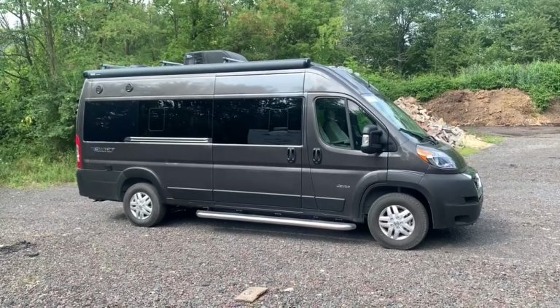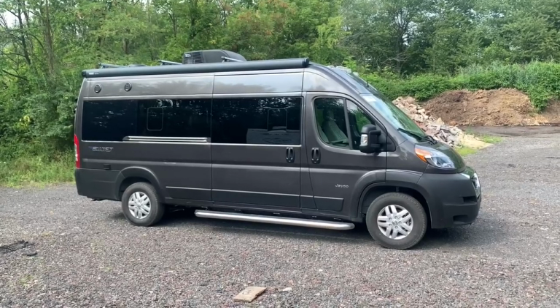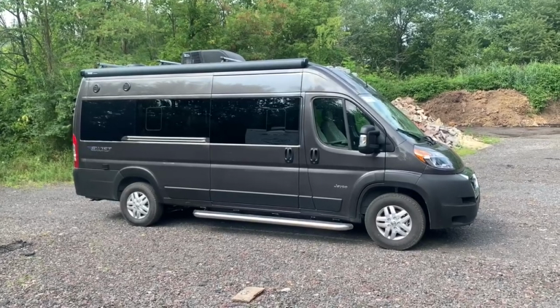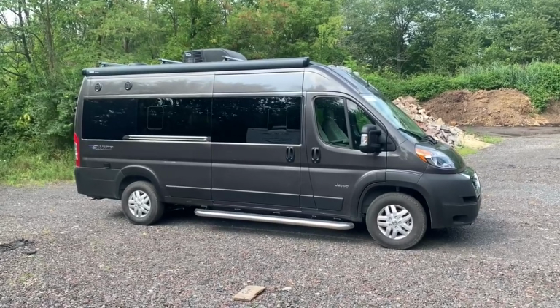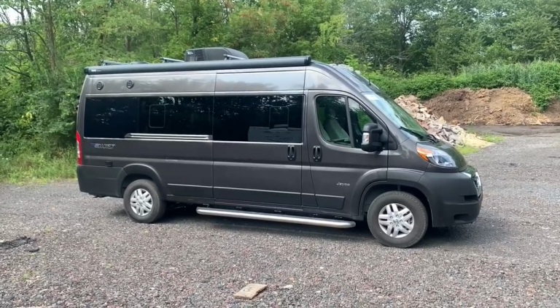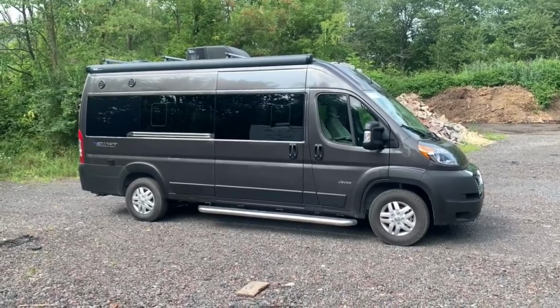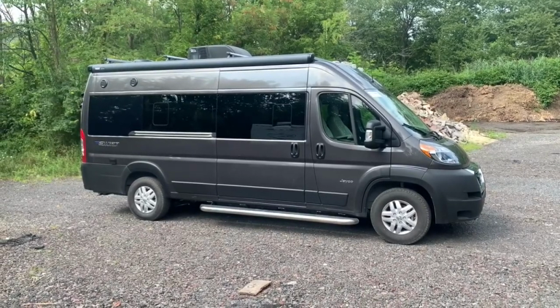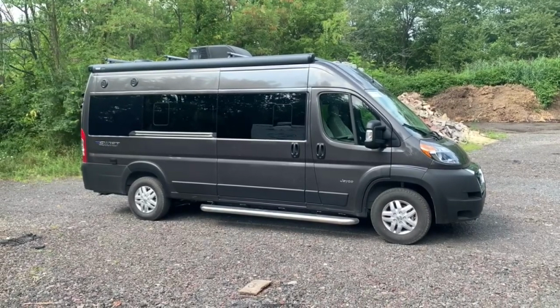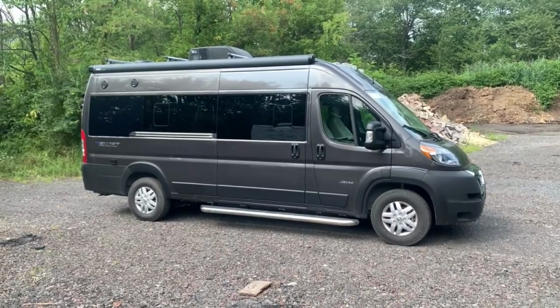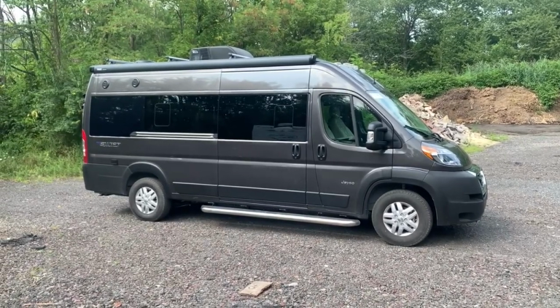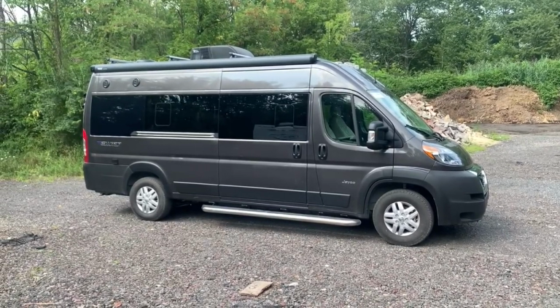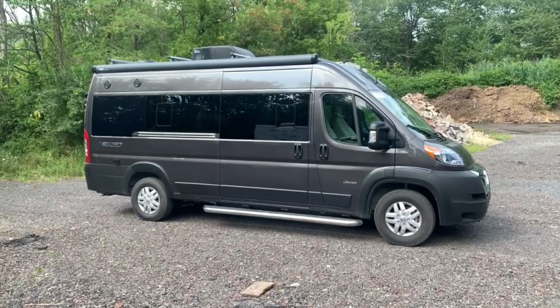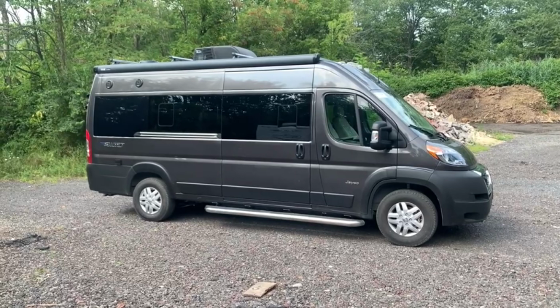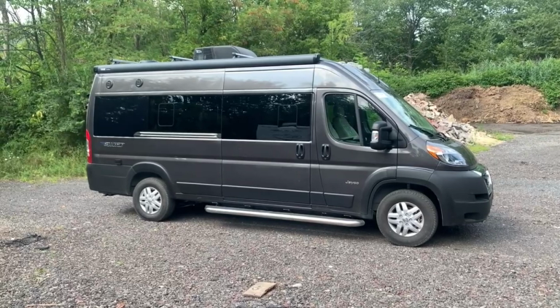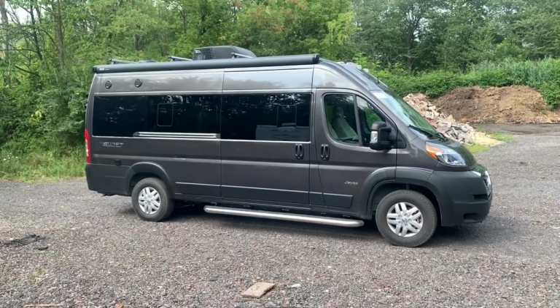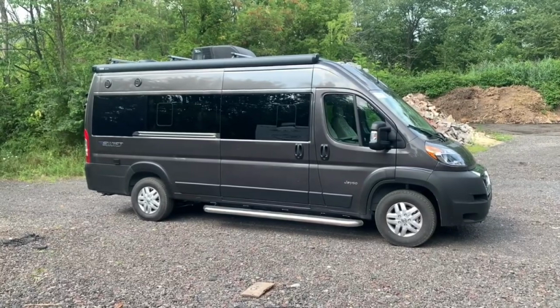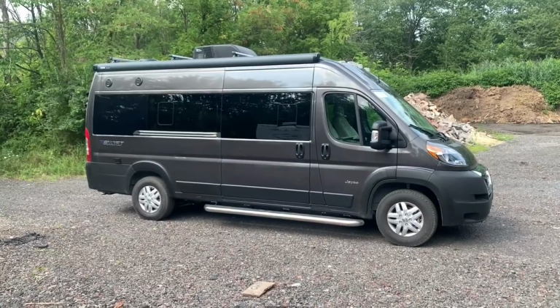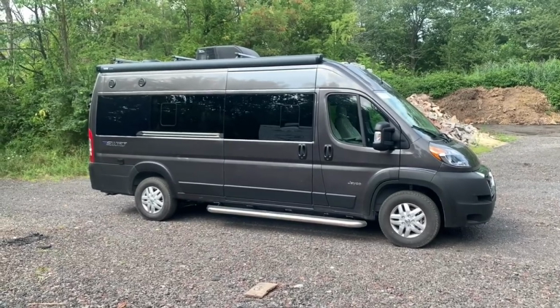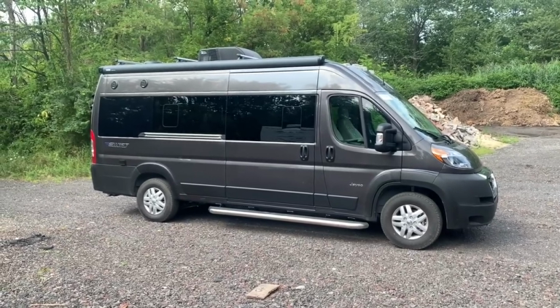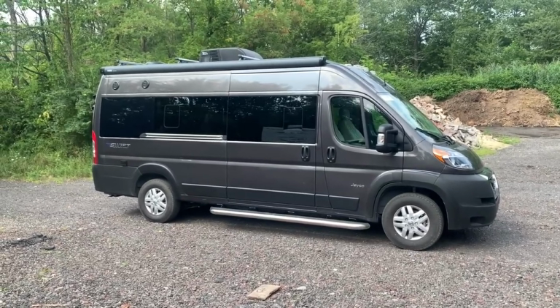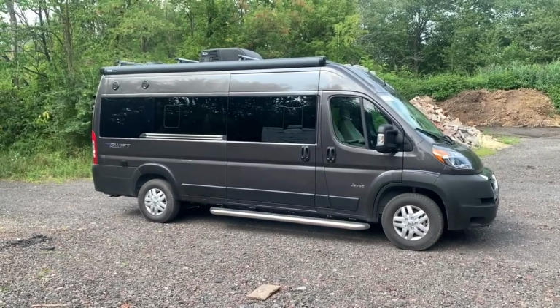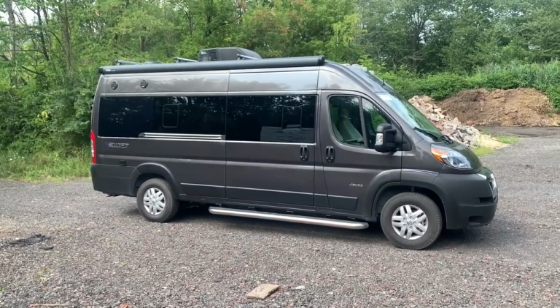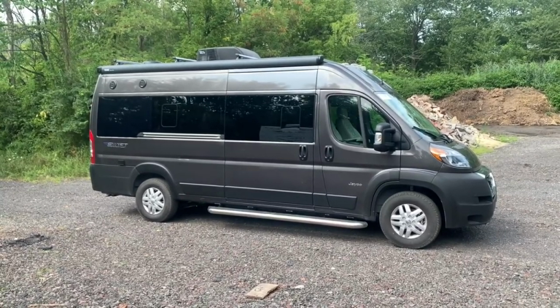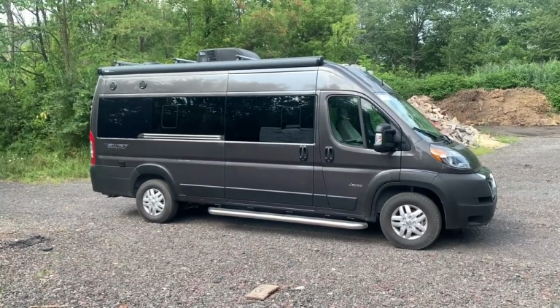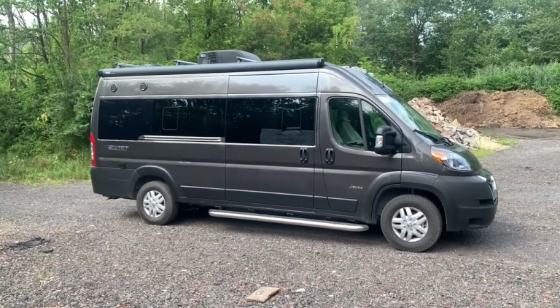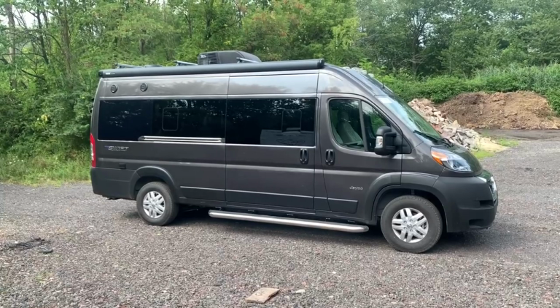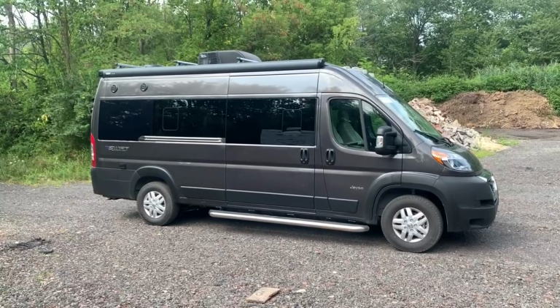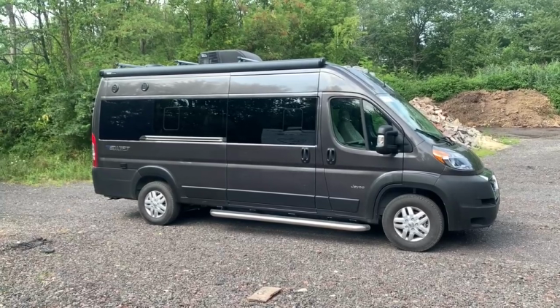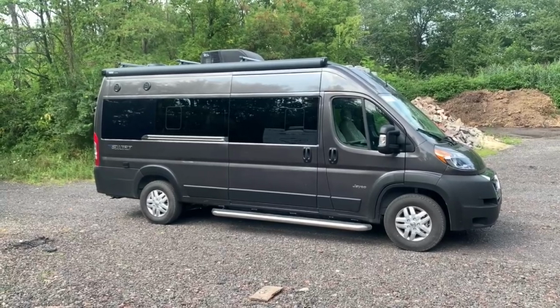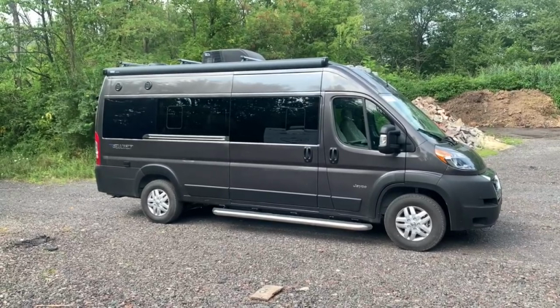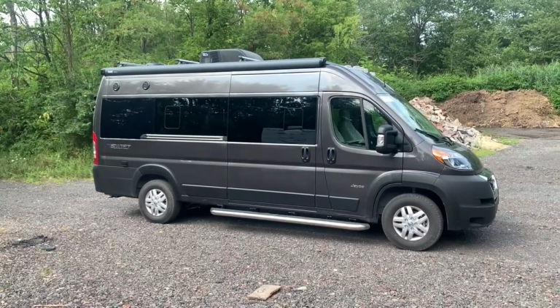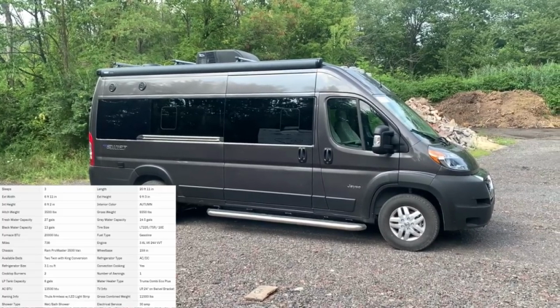Hey there everybody, how's it going? This is Bronson from Fretz RV here in Souderton, Pennsylvania. I'm excited to show you brand new products from Jayco. This is the first time we're actually seeing one on our lot here. This is the 2022 Jayco Swift 20T.